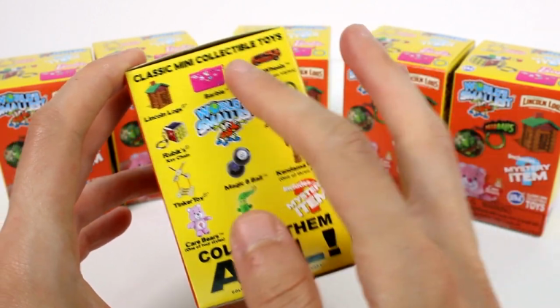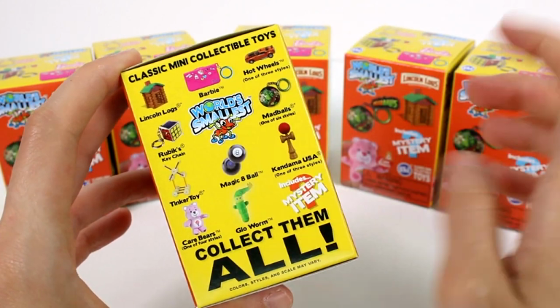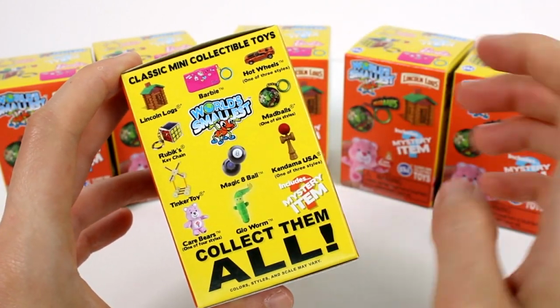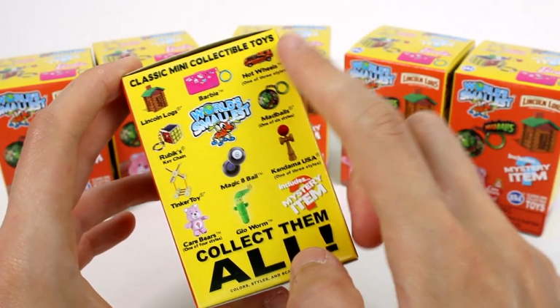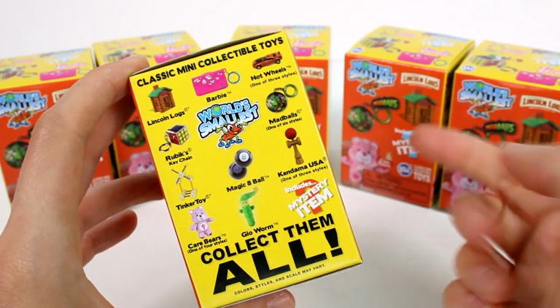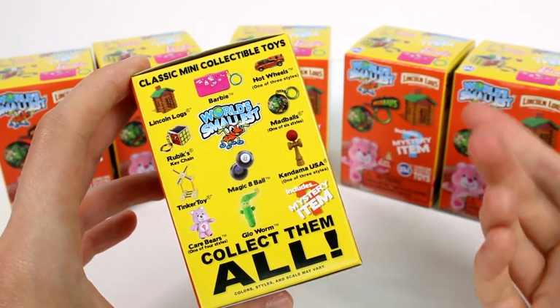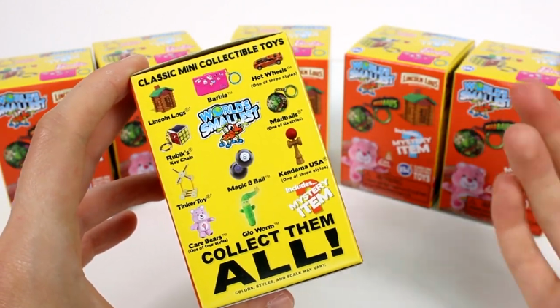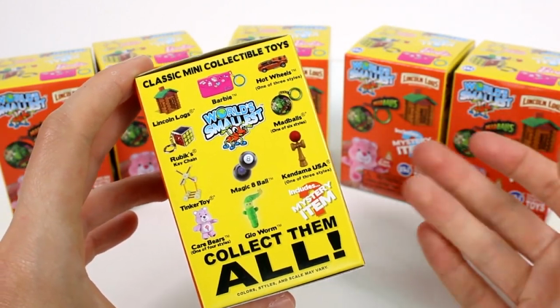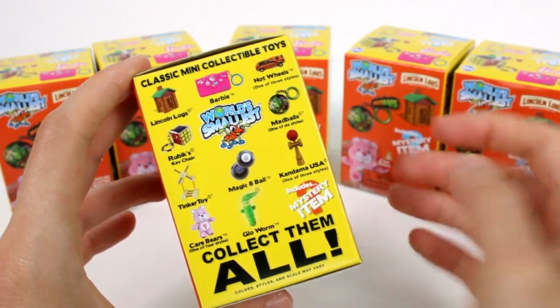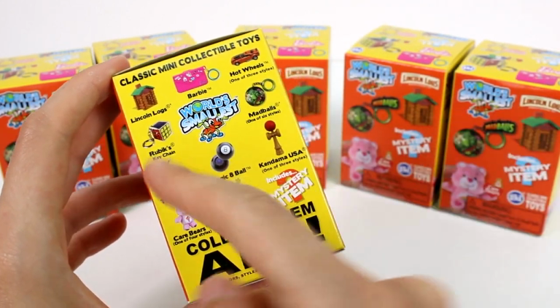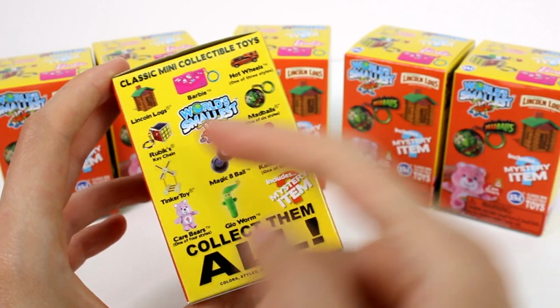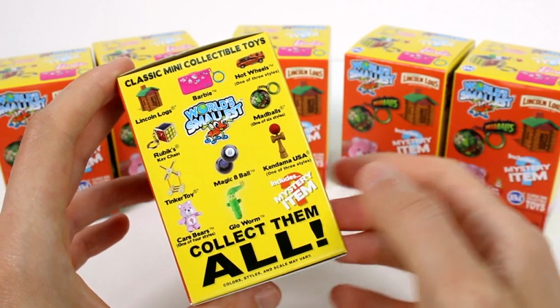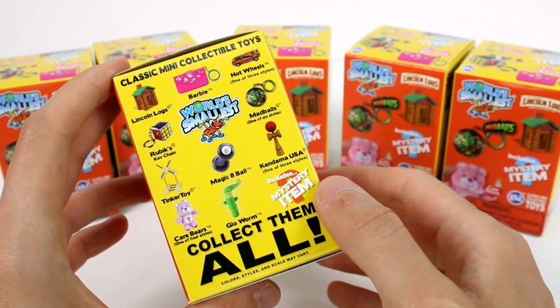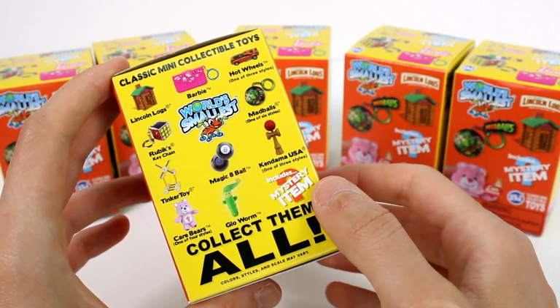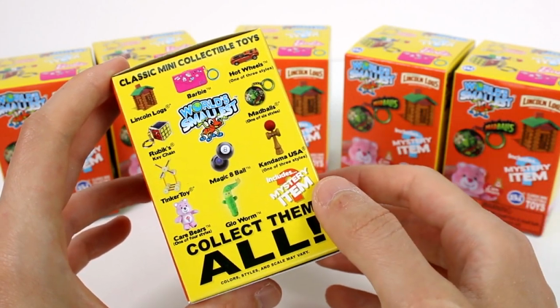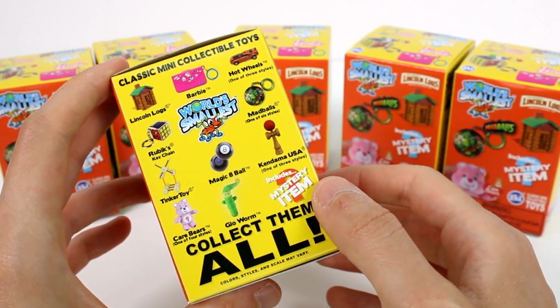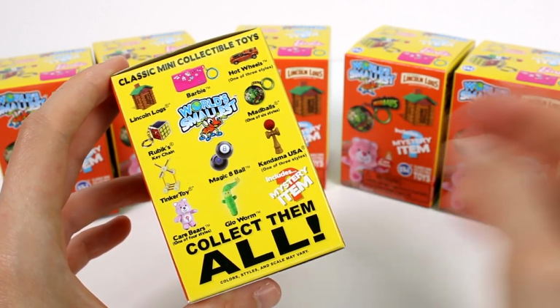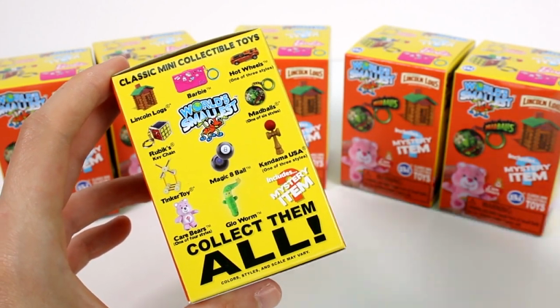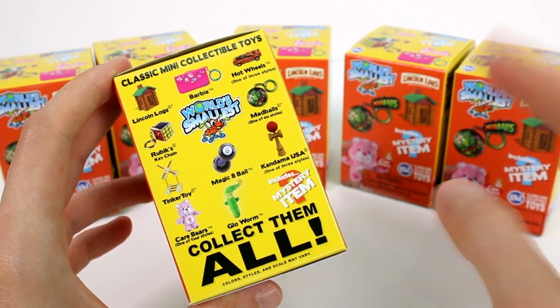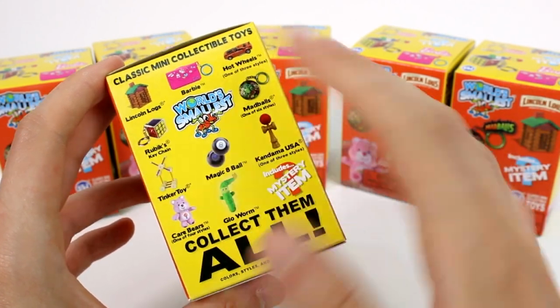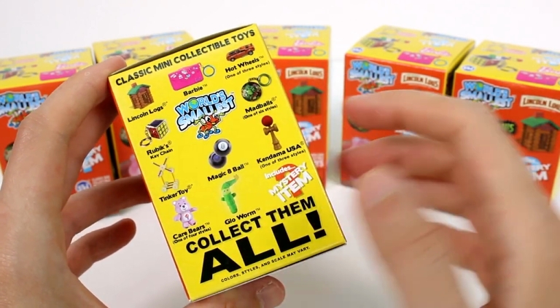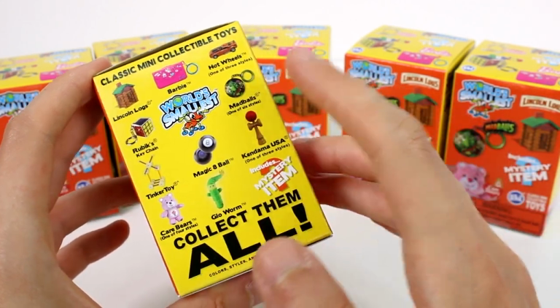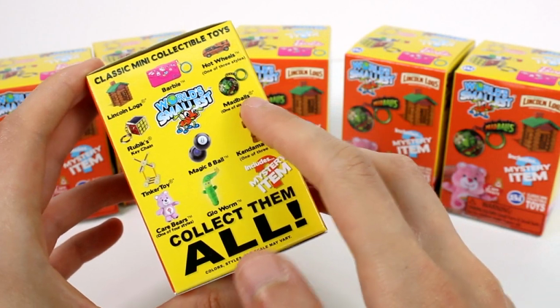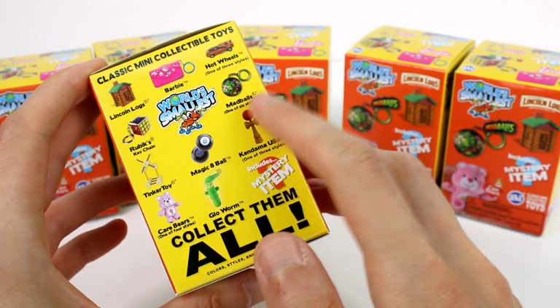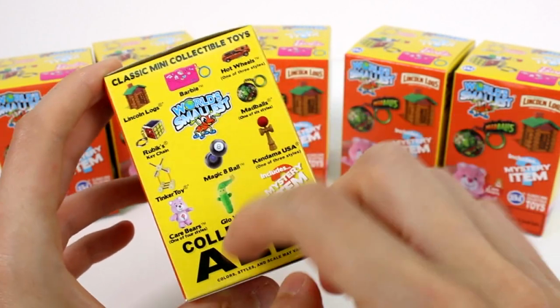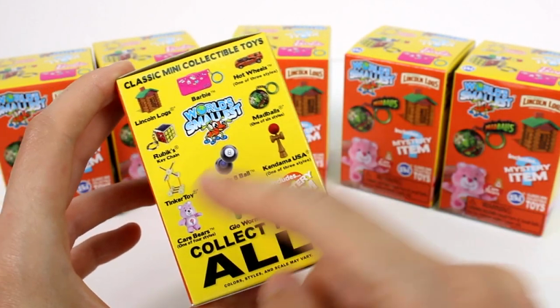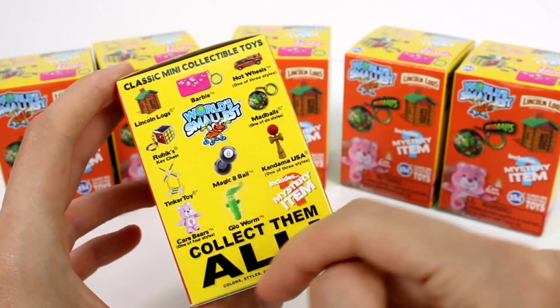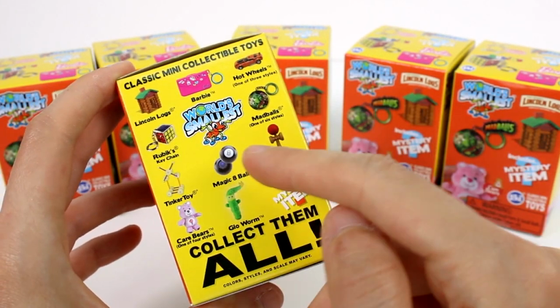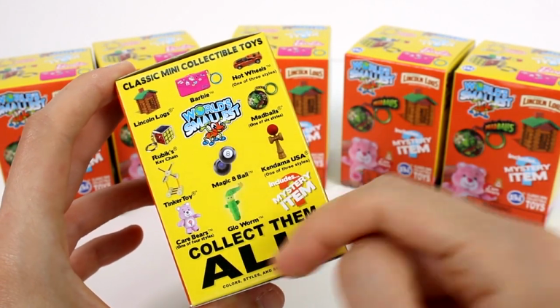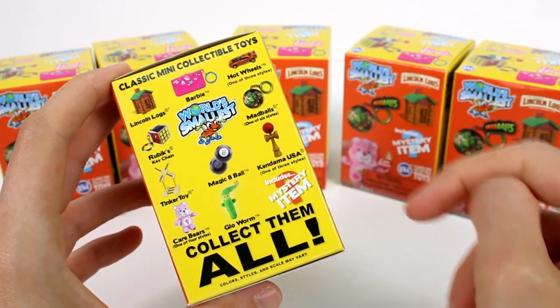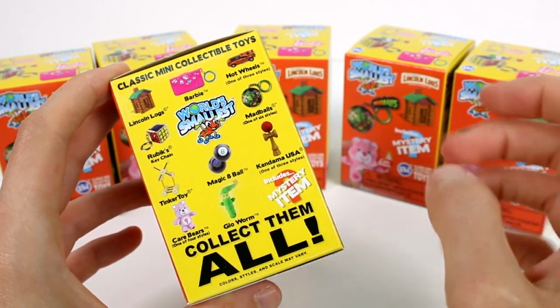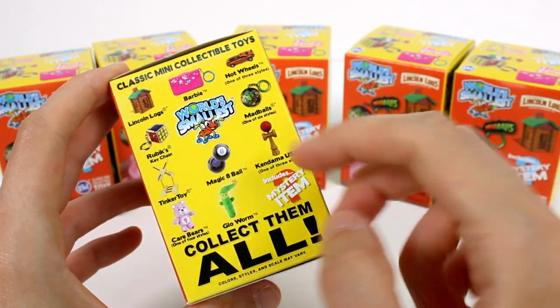We also have the little Barbie thing. There's Hot Wheels, which you've seen Hot Wheels before. Rubik's Keychain — we have seen a Rubik's Cube but not the Rubik's Keychain. Mad Balls, those are new. Tinker Toys, new. Magic 8 Ball, that's kind of a repeat.